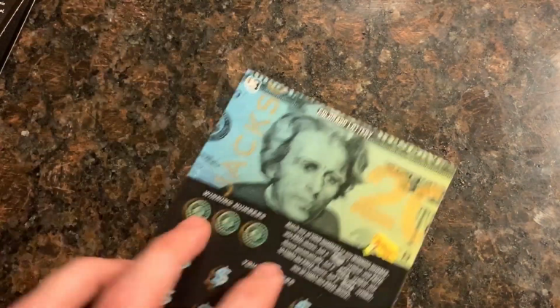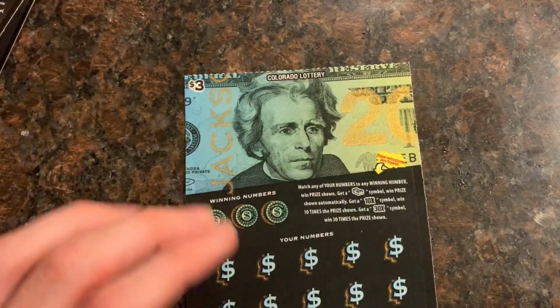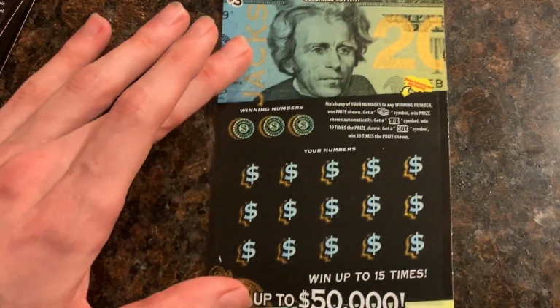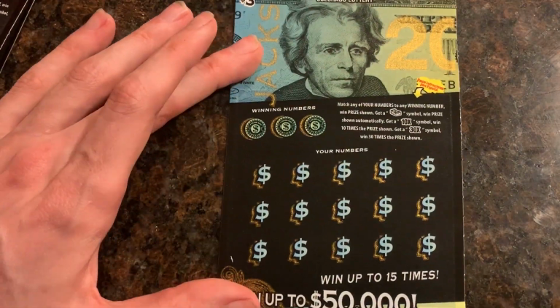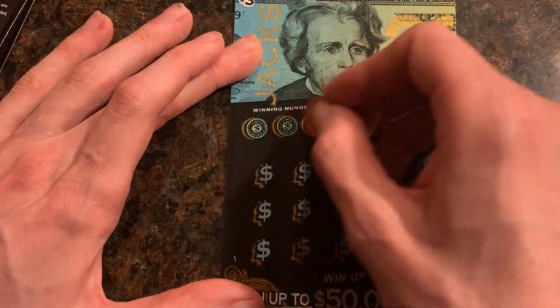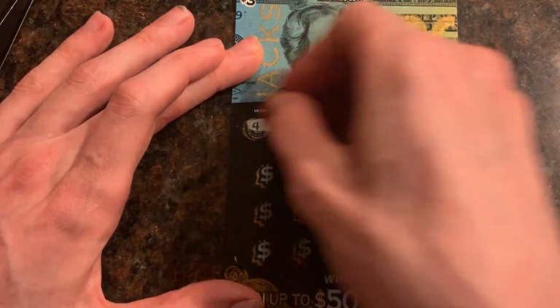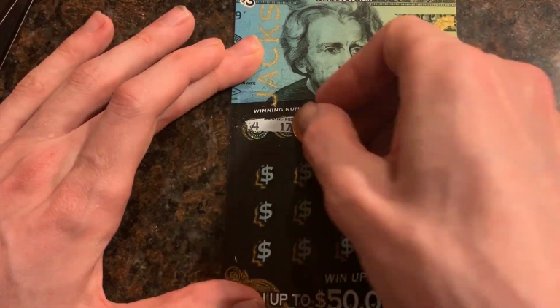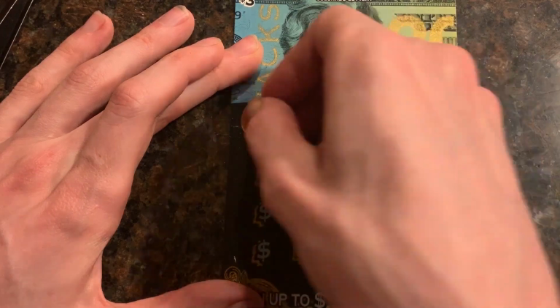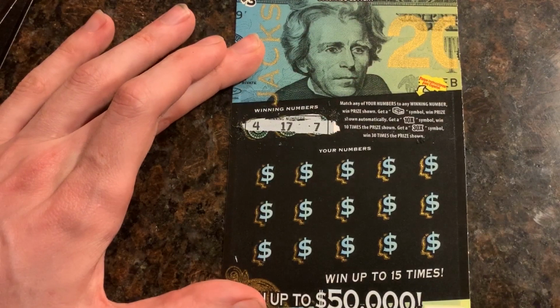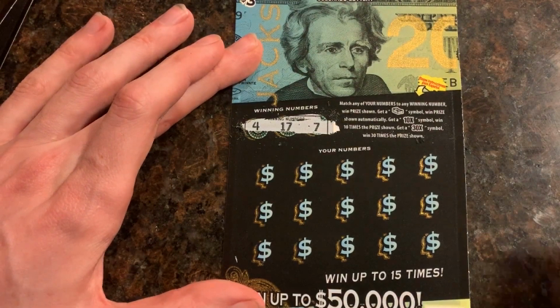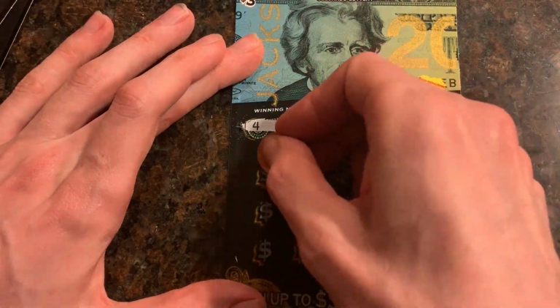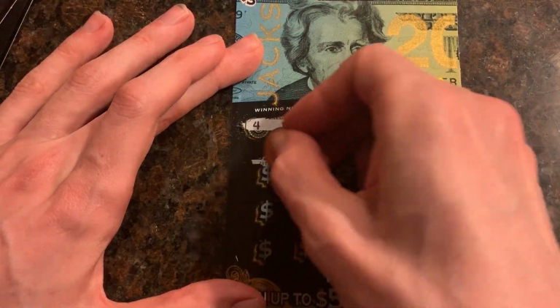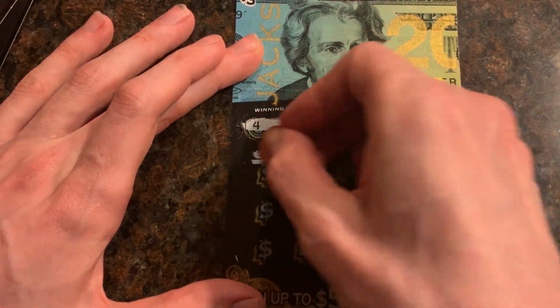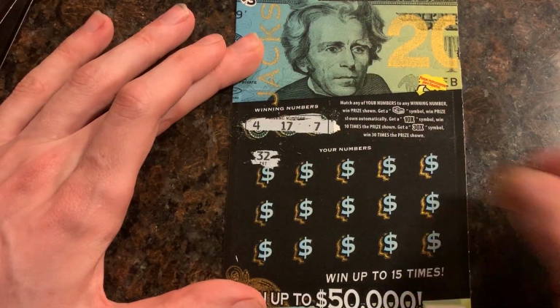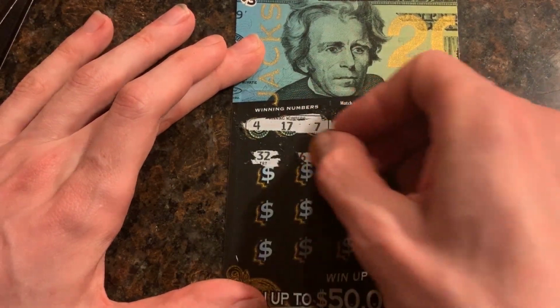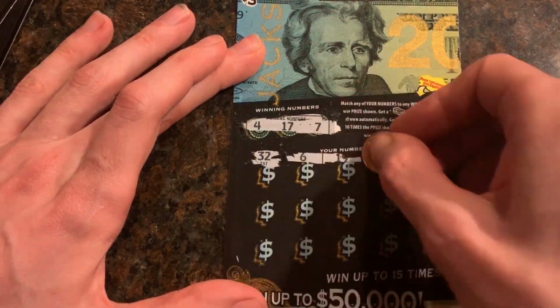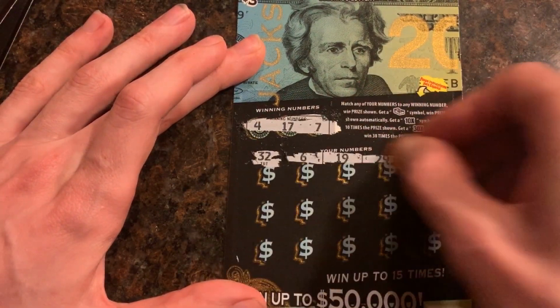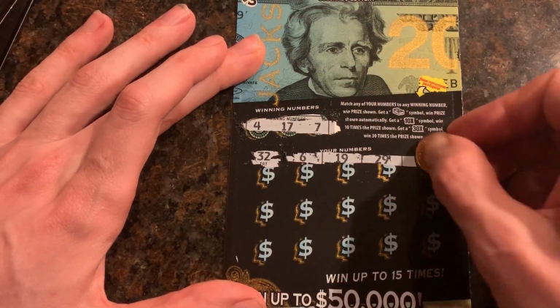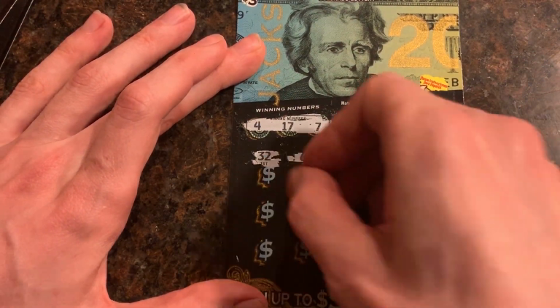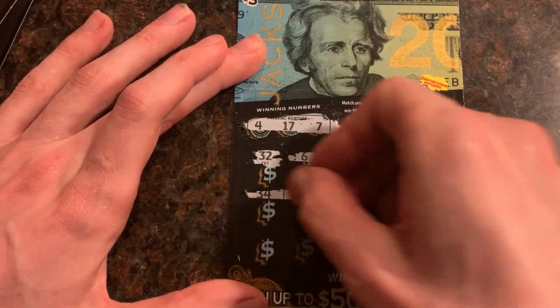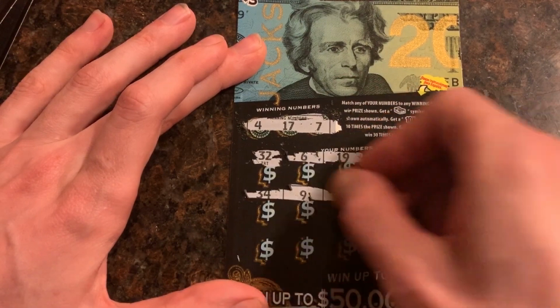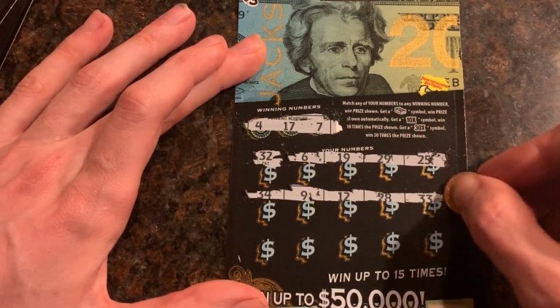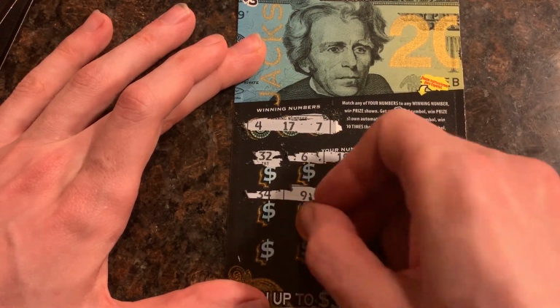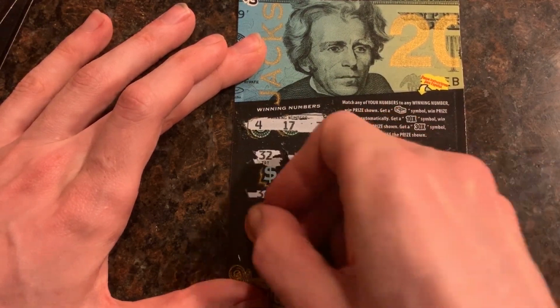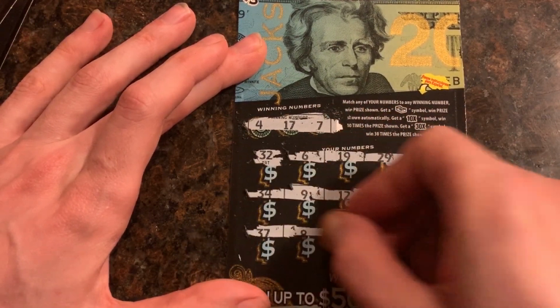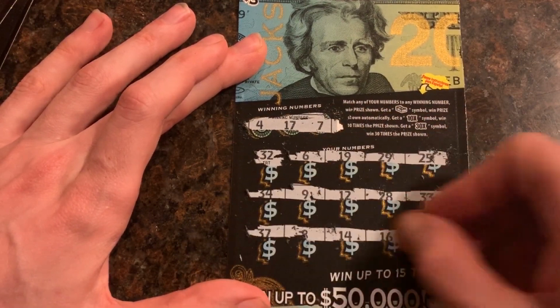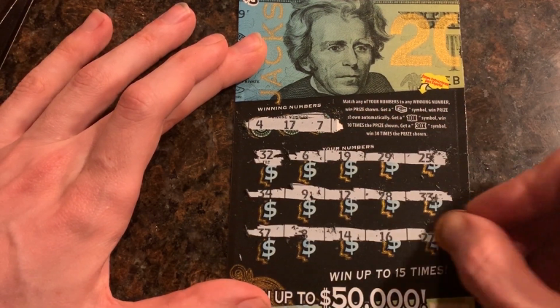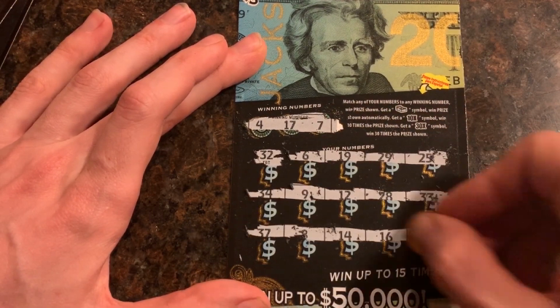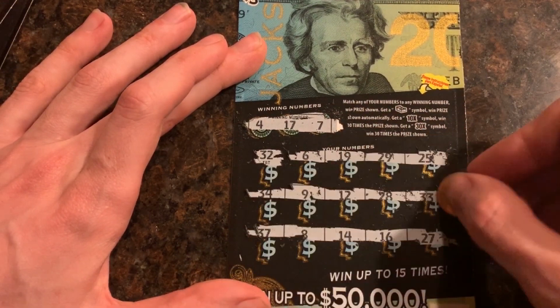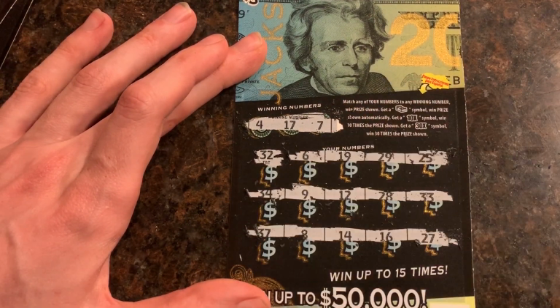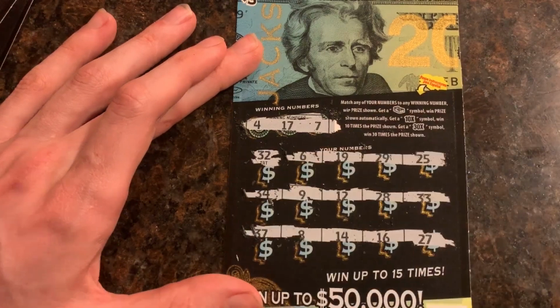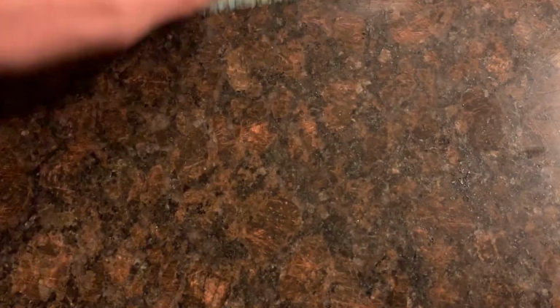Next ticket's the Jackson. Same thing — winning numbers on that. Let's see: 4, 17, and 7. No 4, no 17, and no 7. Well, that one's a loser.